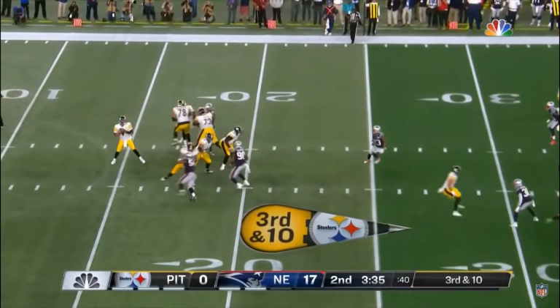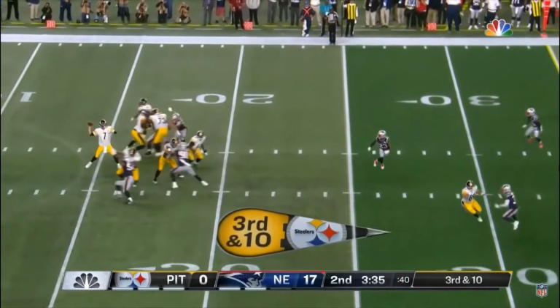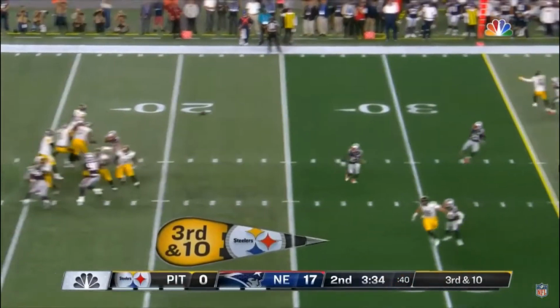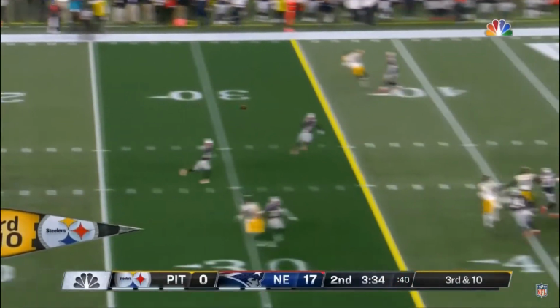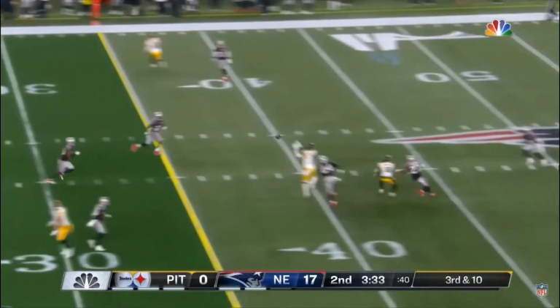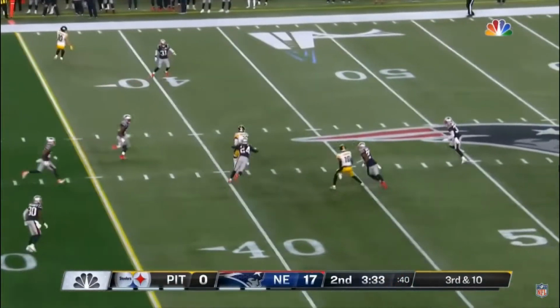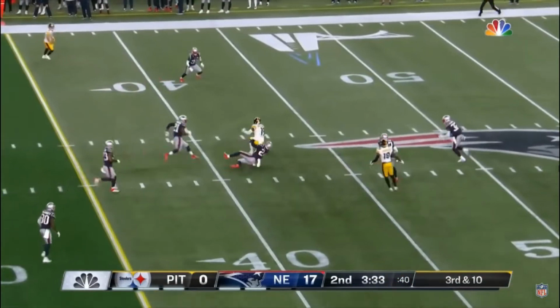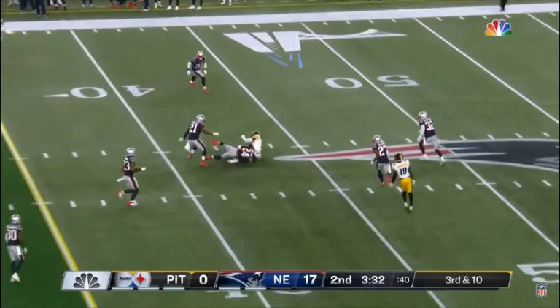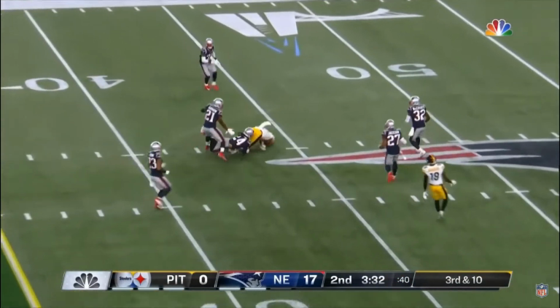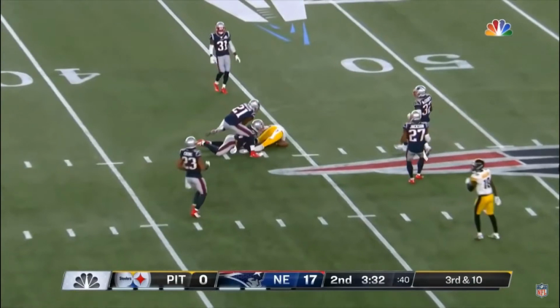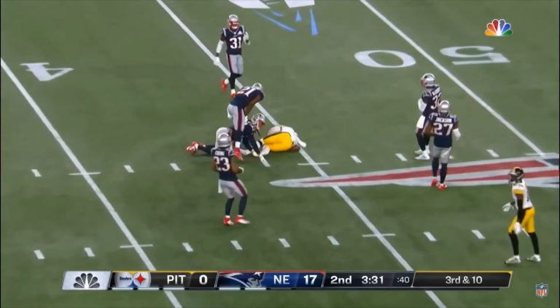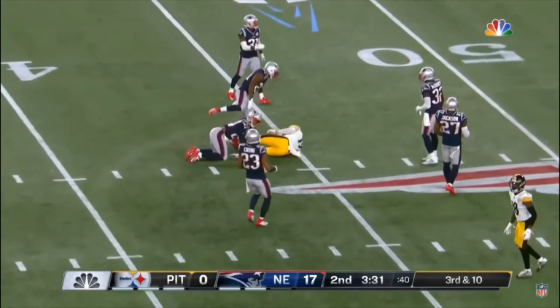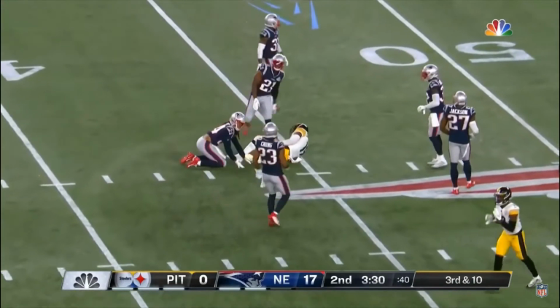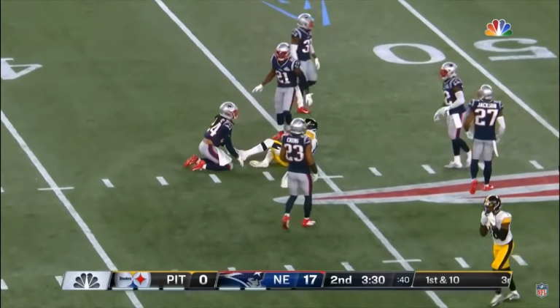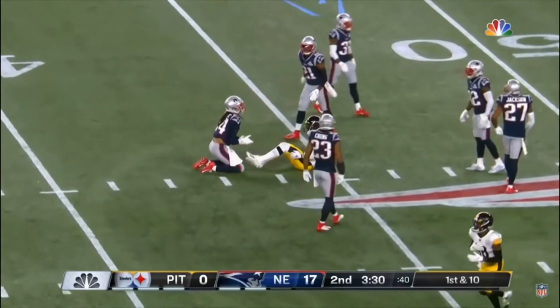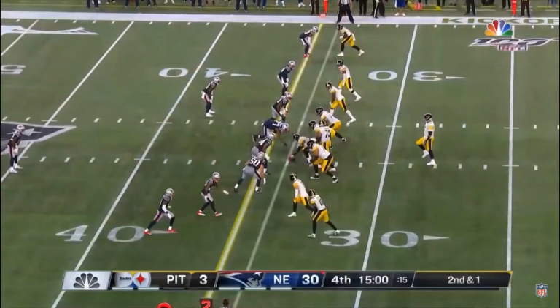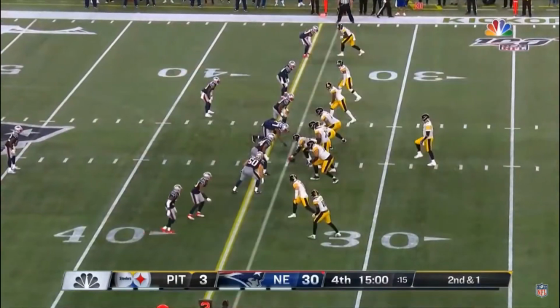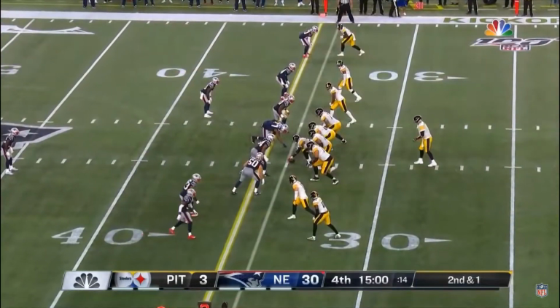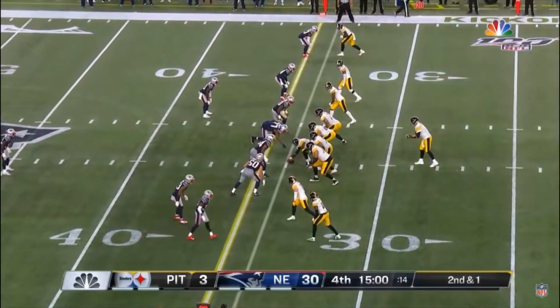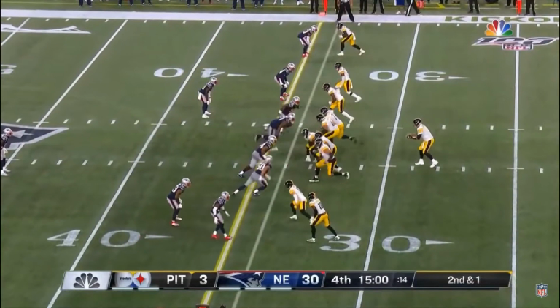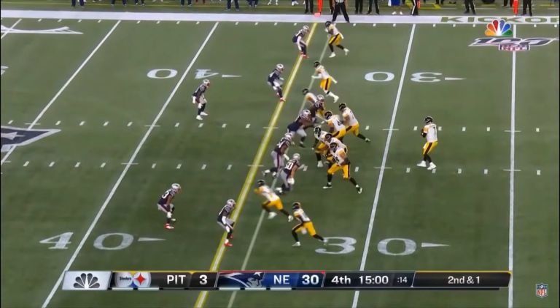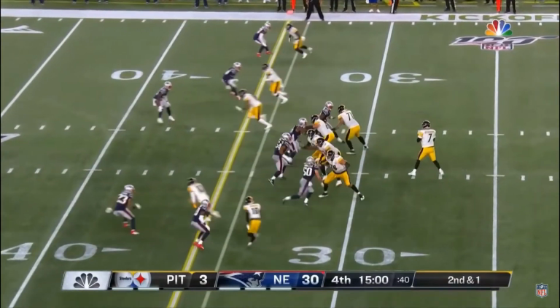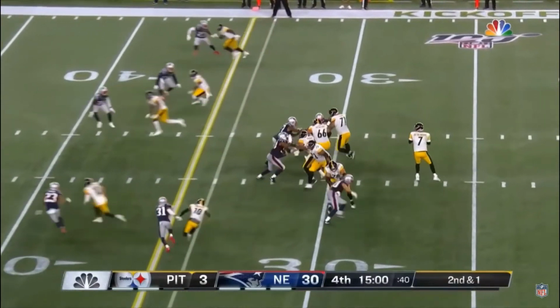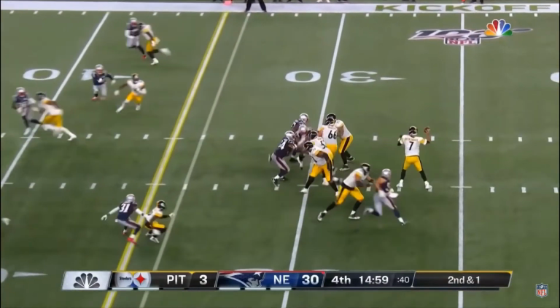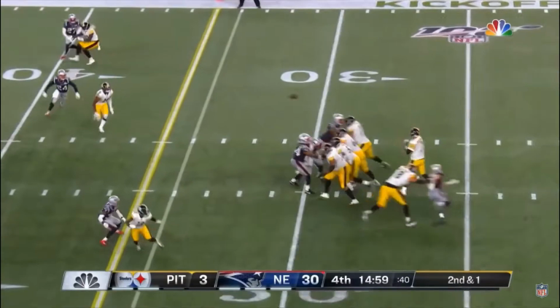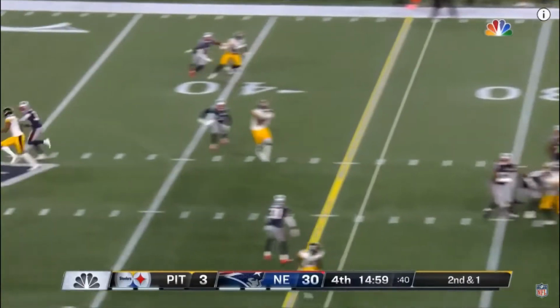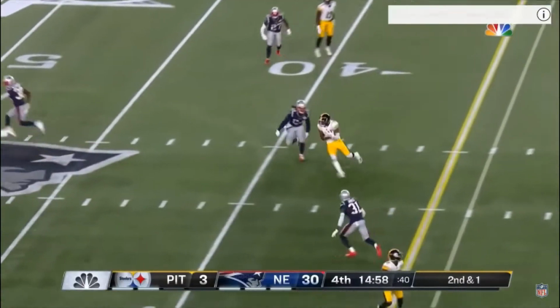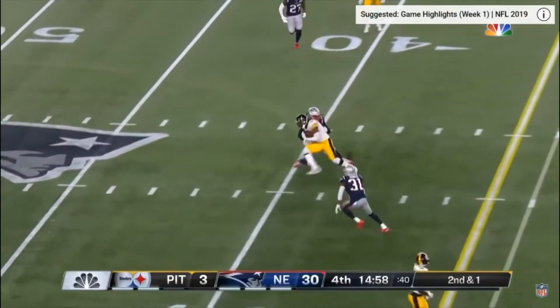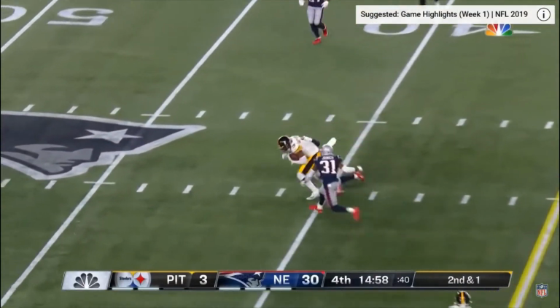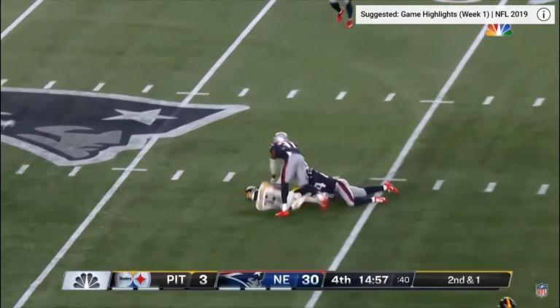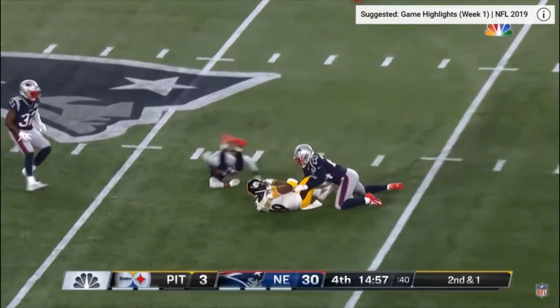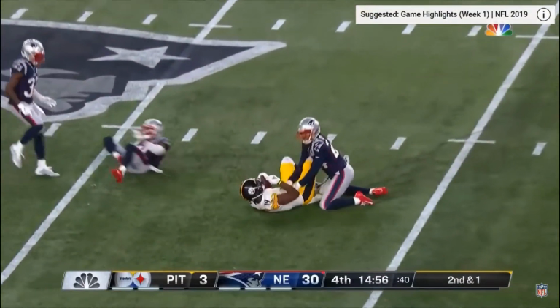Third and ten. Ben, deep down field. In that time, he is able to connect this machine. Roethlisberger throws. That'll be a first down.